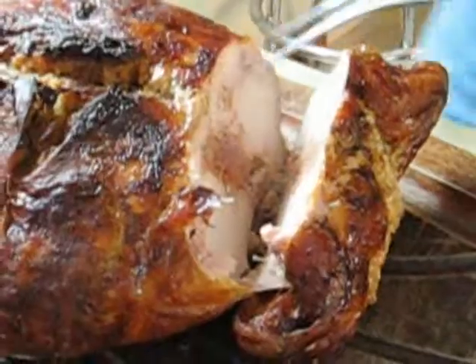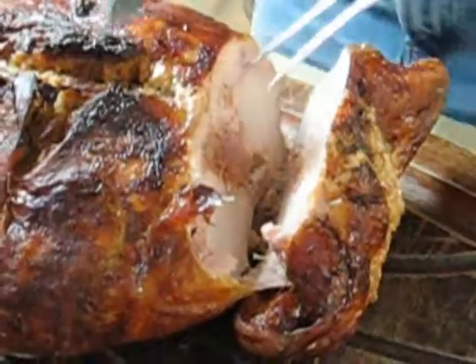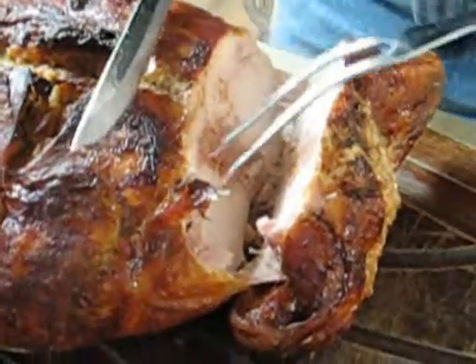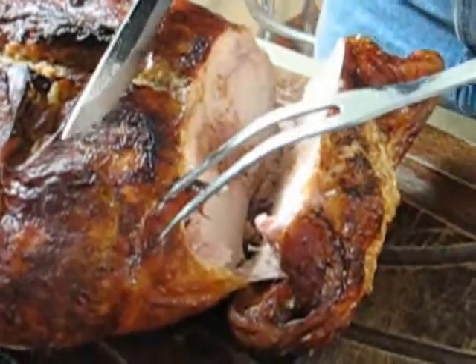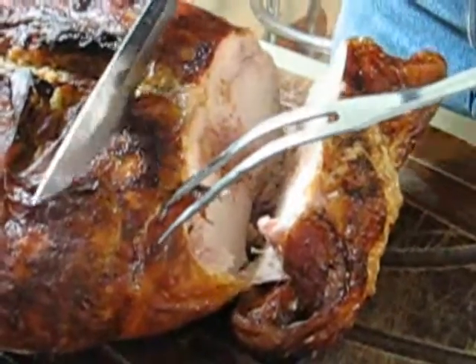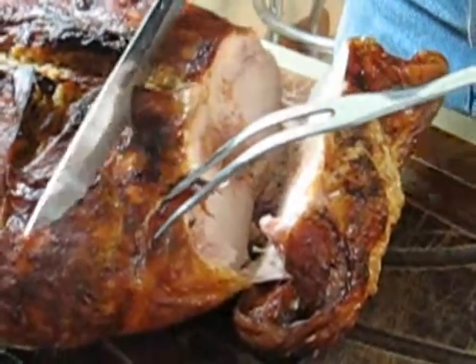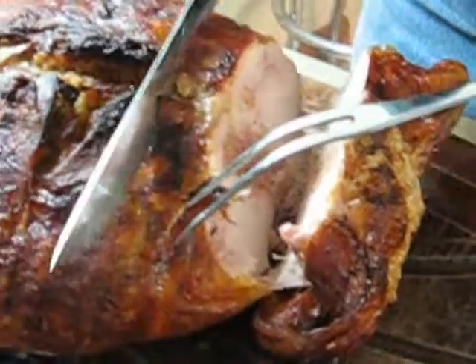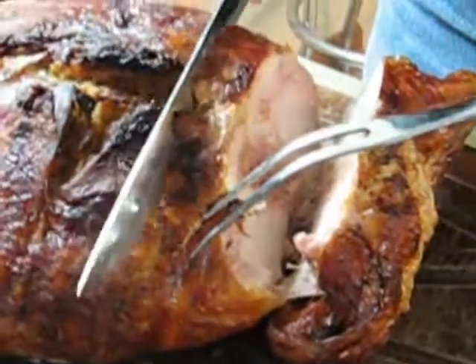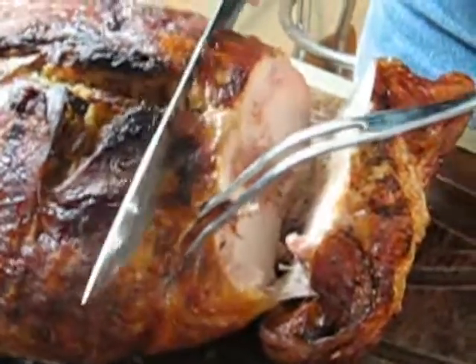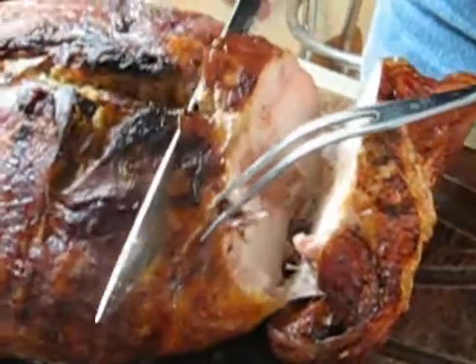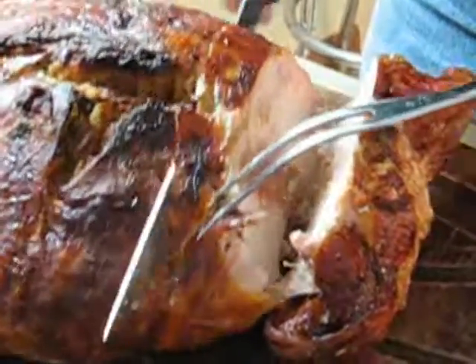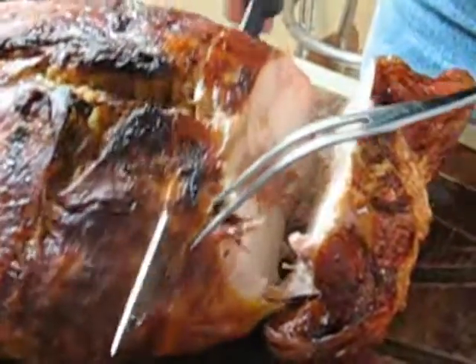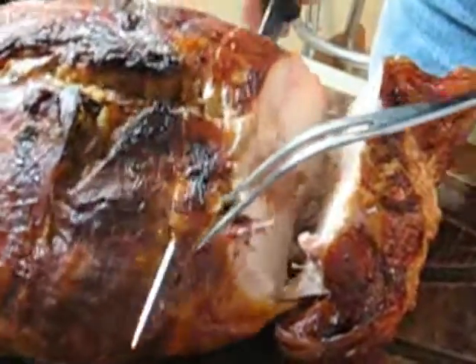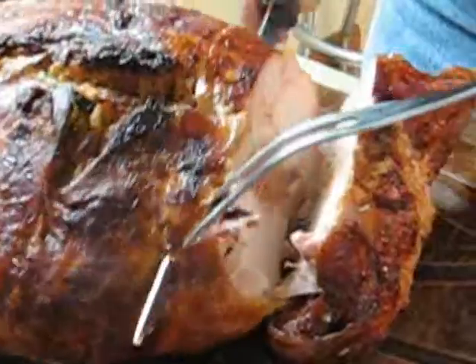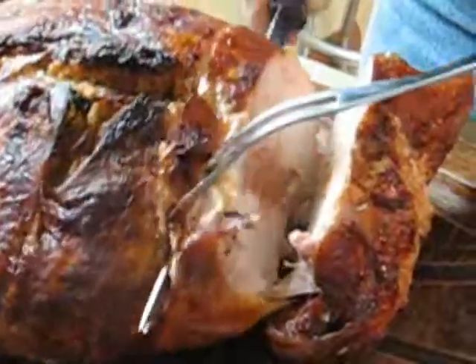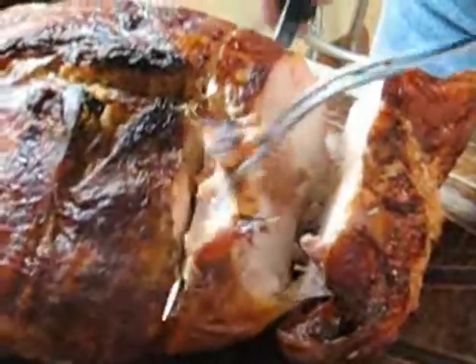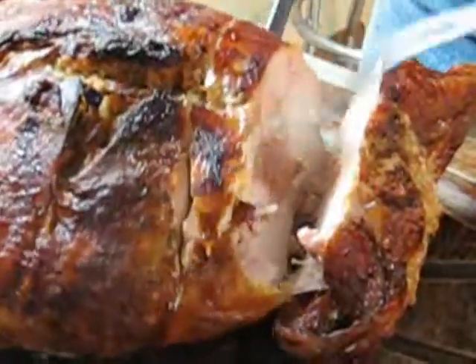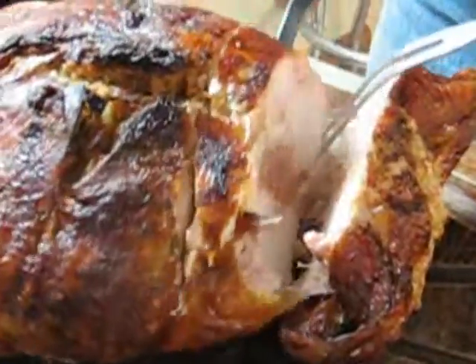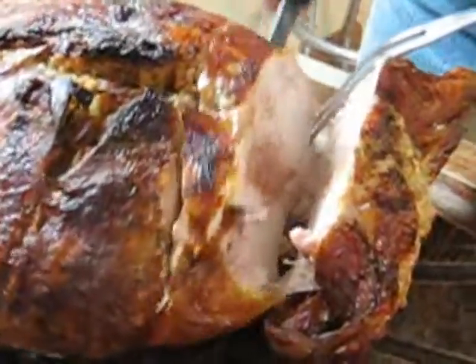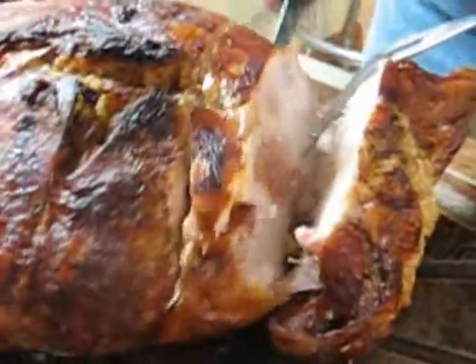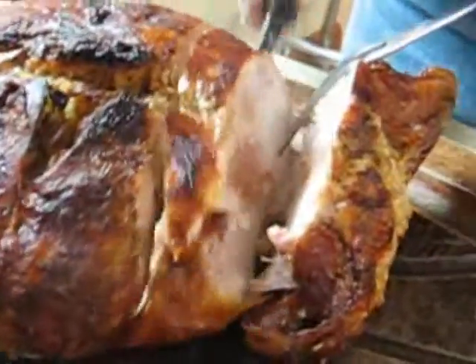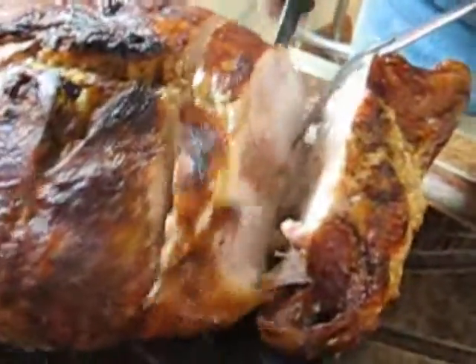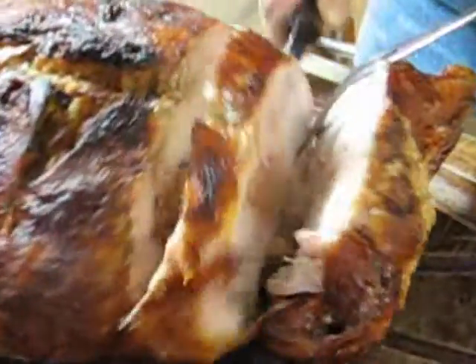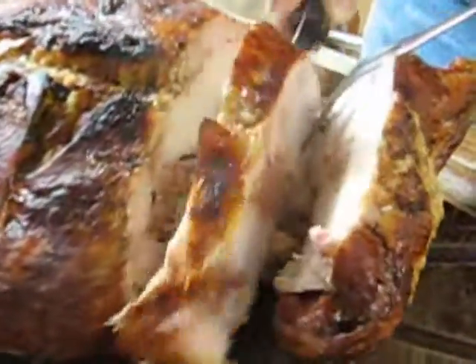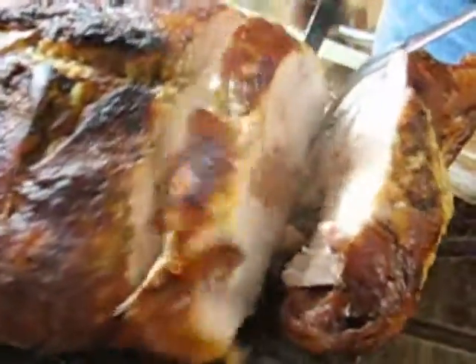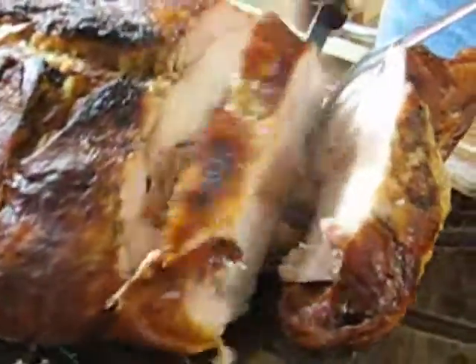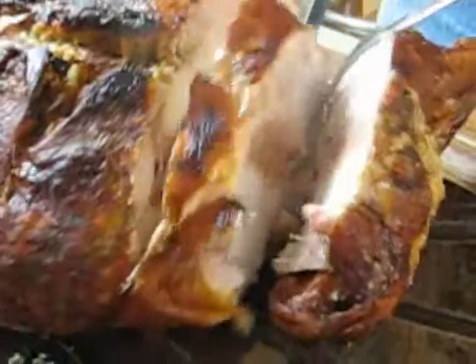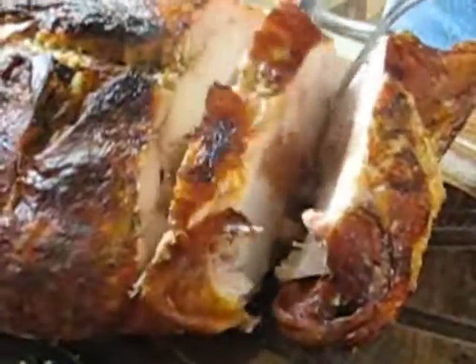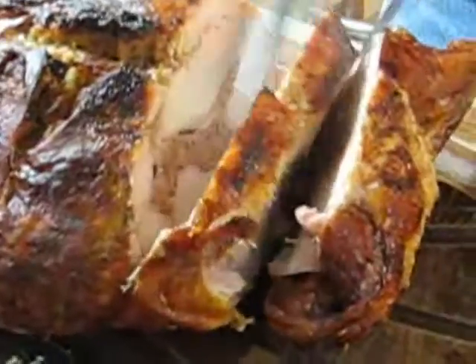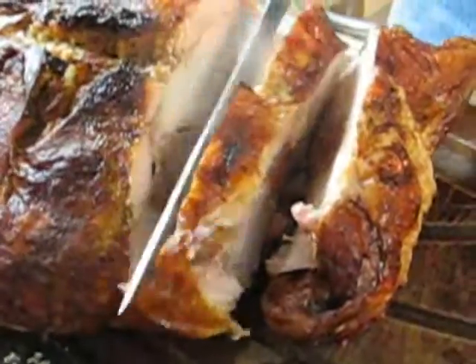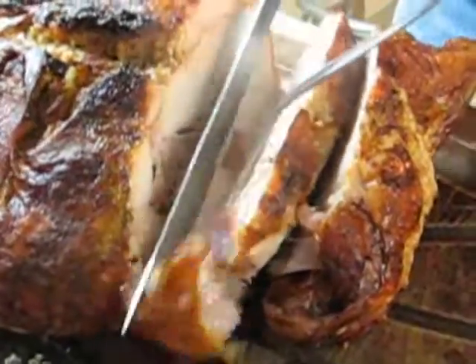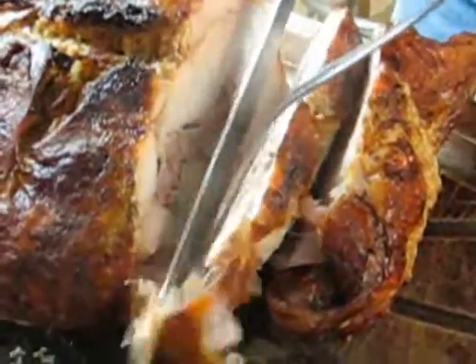Oh, look. Oh yes. Doesn't that look tasty? Oh yes. That looks so, so good. Doesn't that look delish? Yes, we'll get some Evo on that.